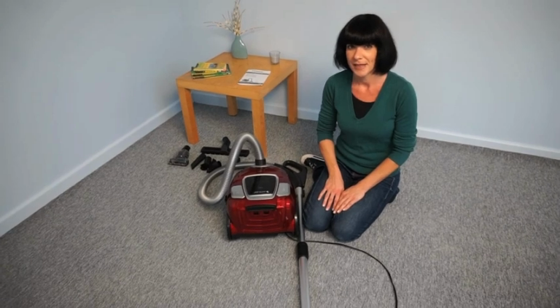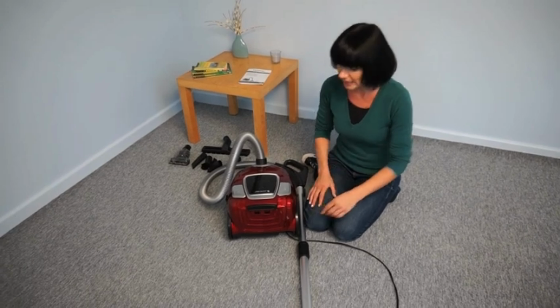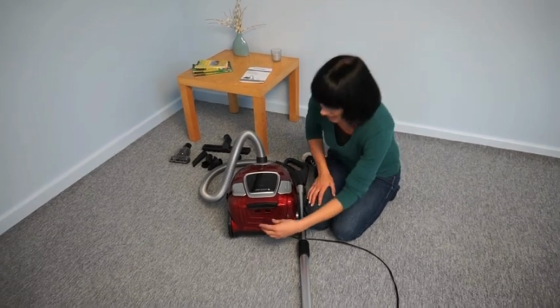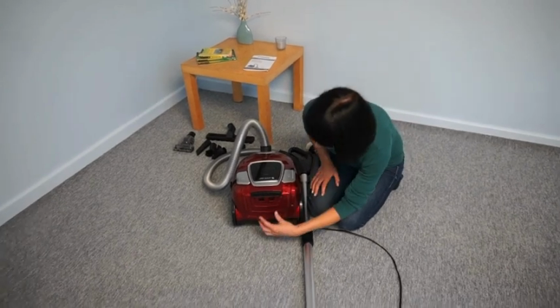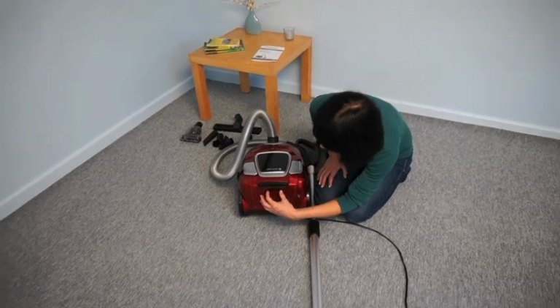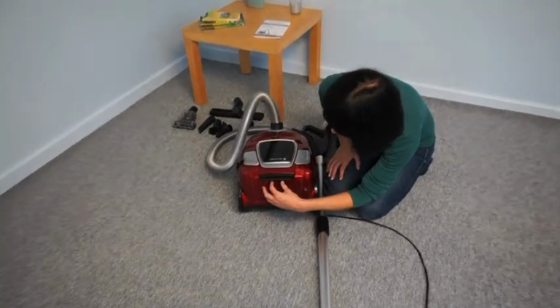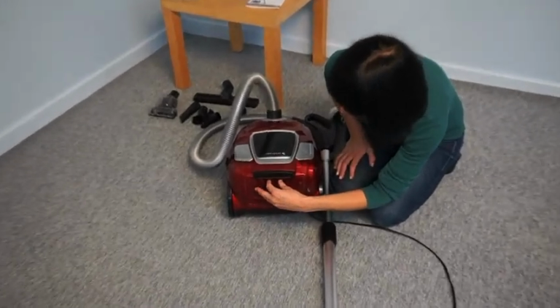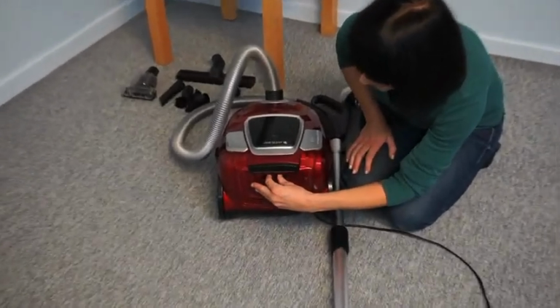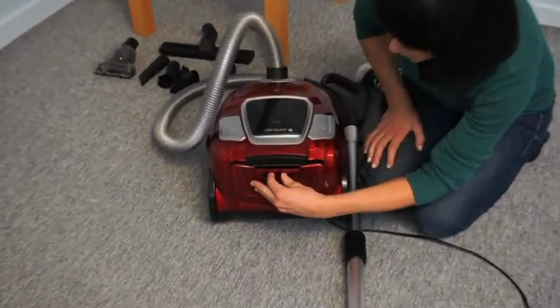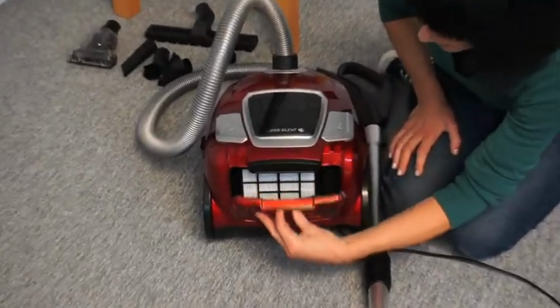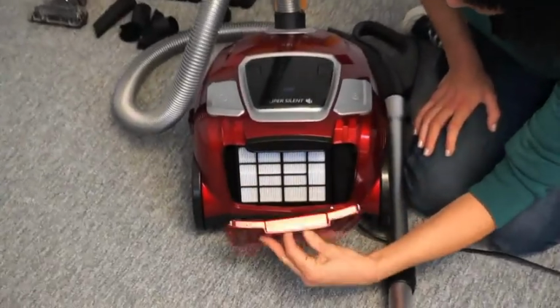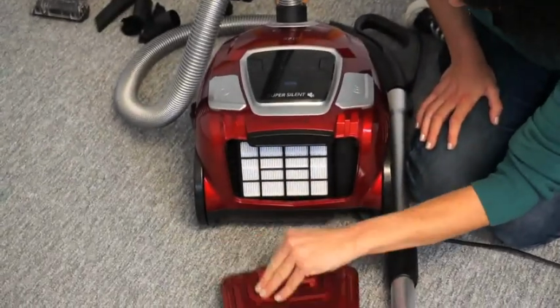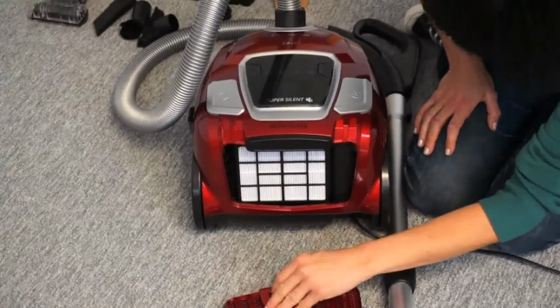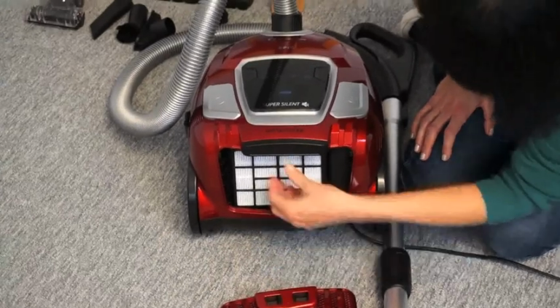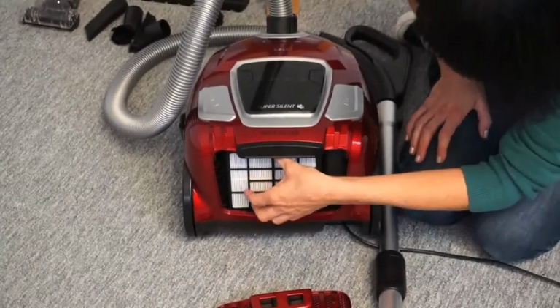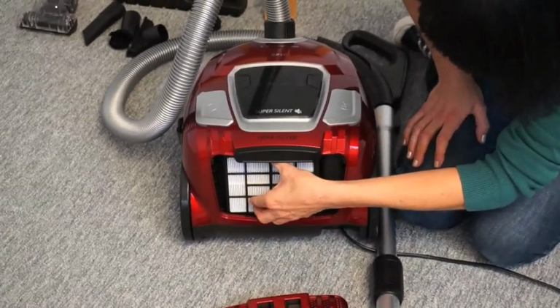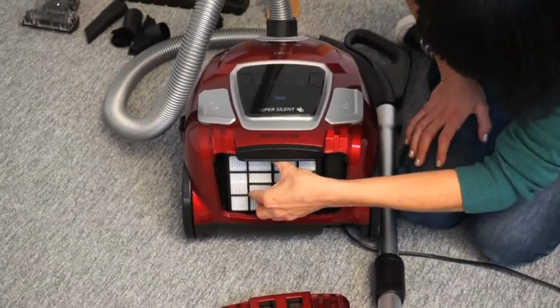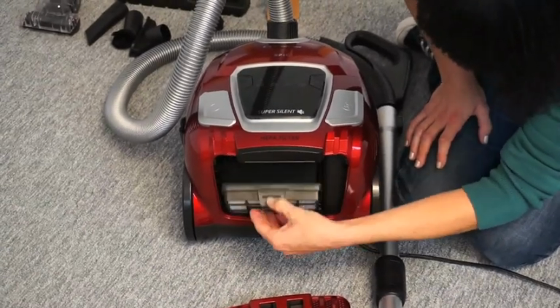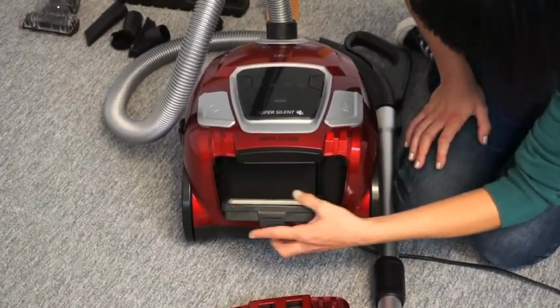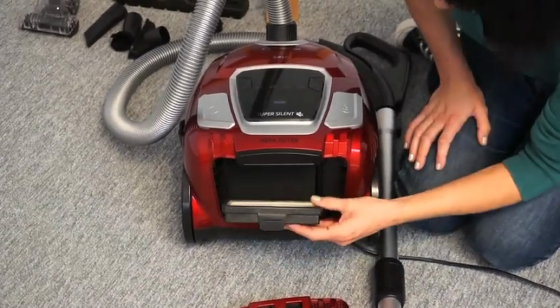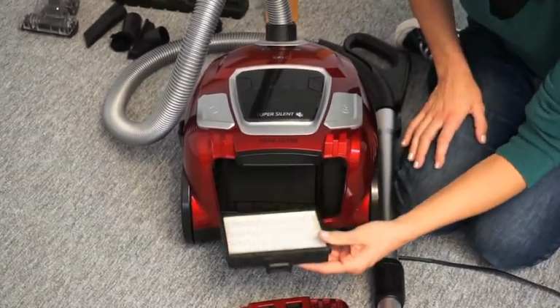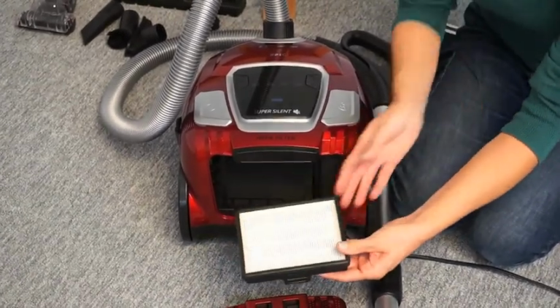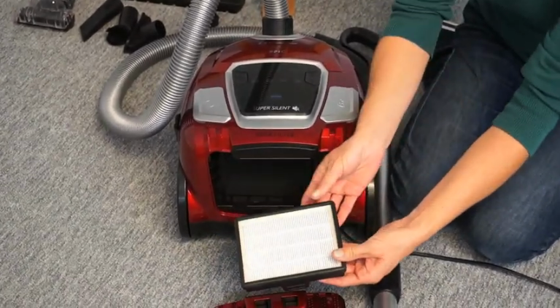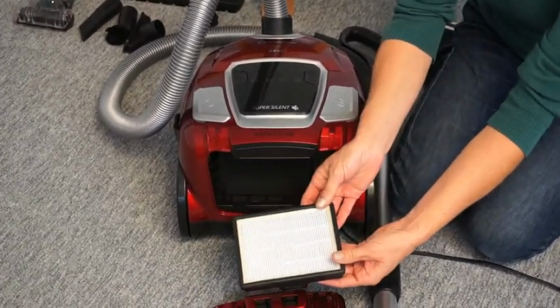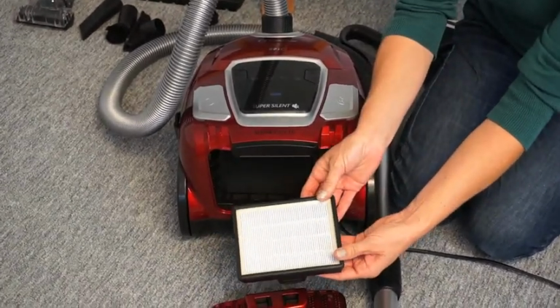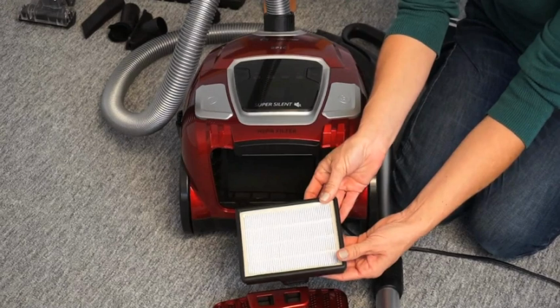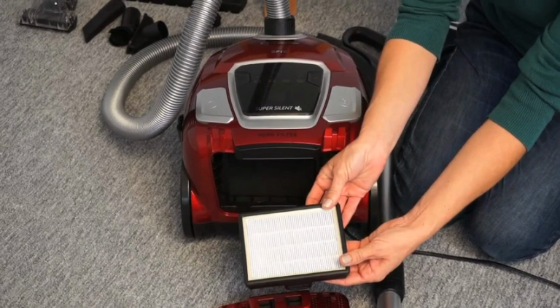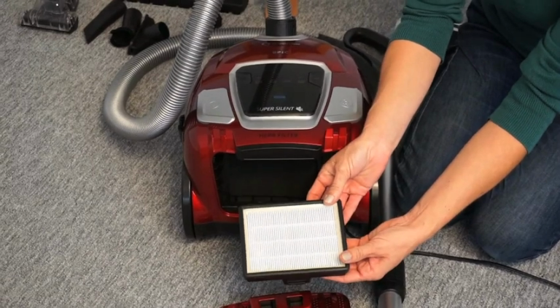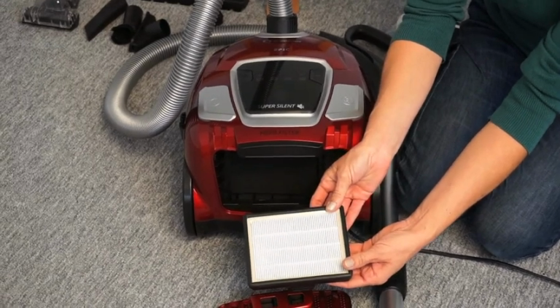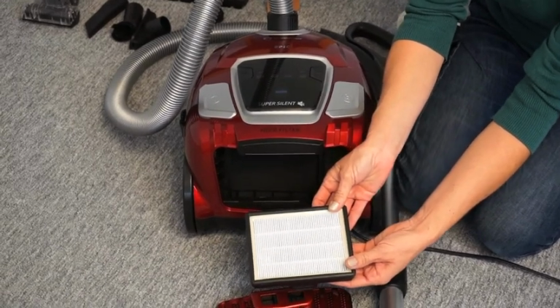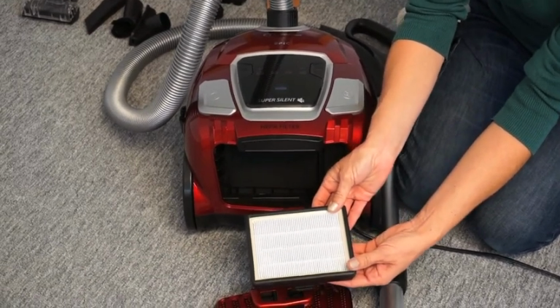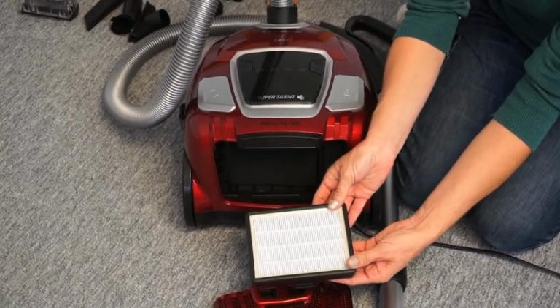To clean the HEPA filter, open the filter cover, remove the filter, clean it under running water, and allow it to dry before replacing.